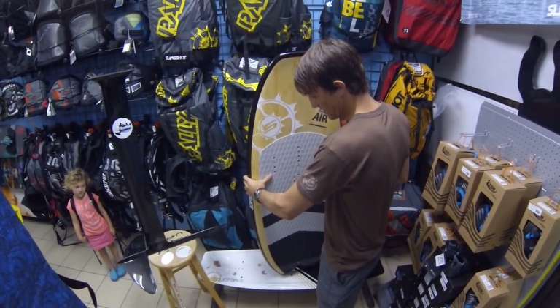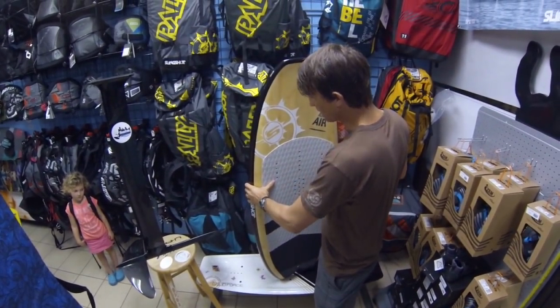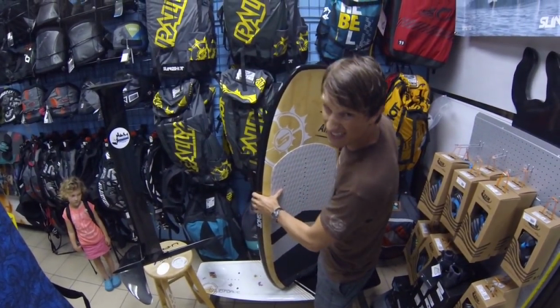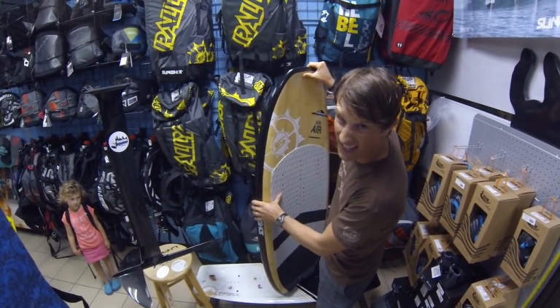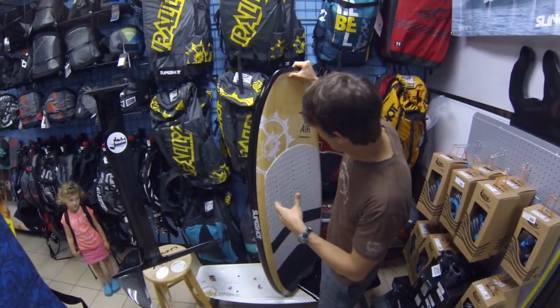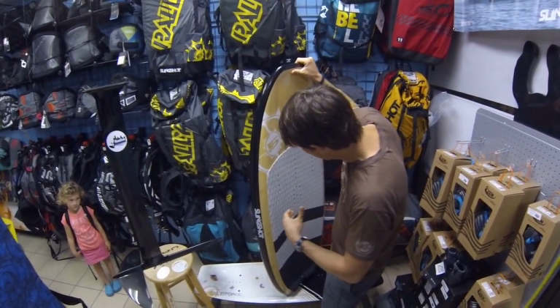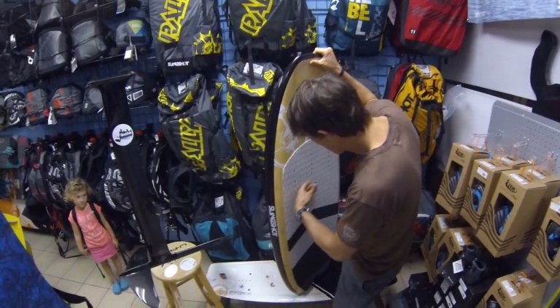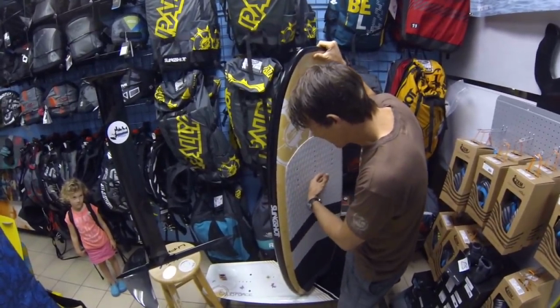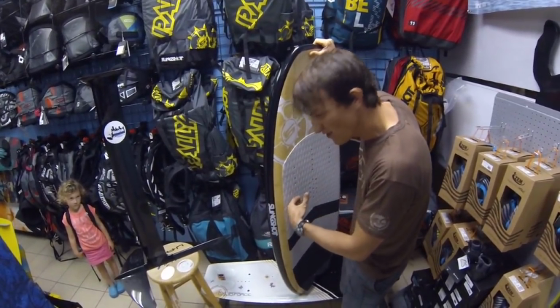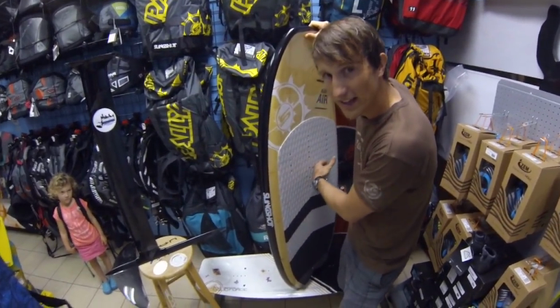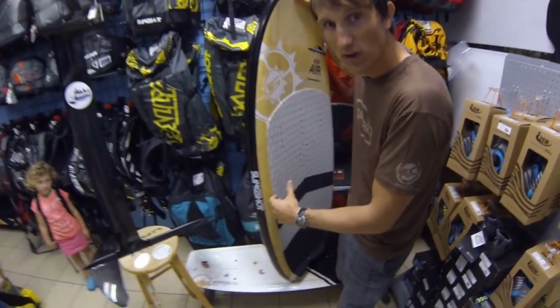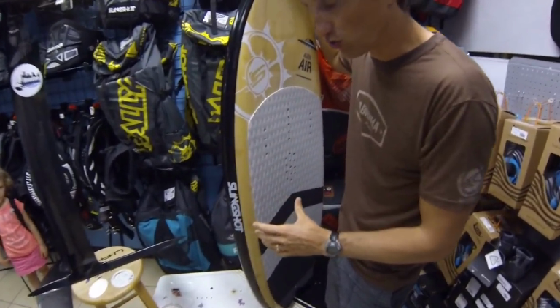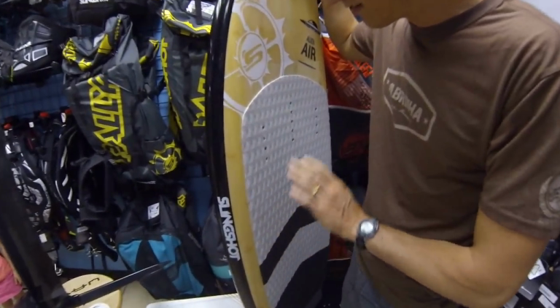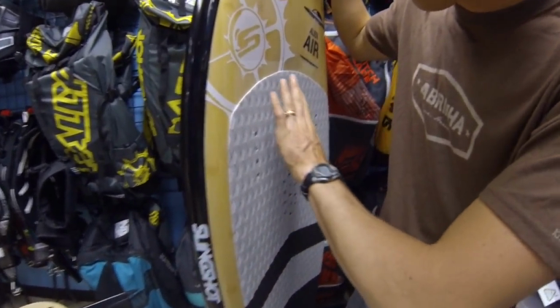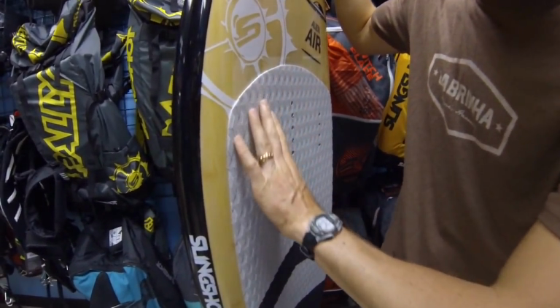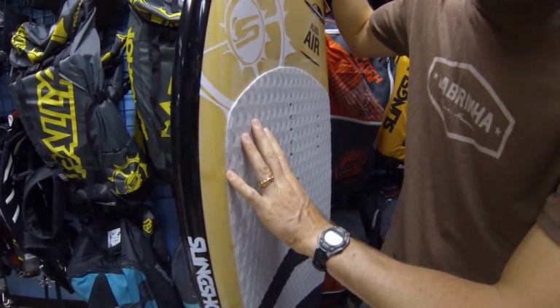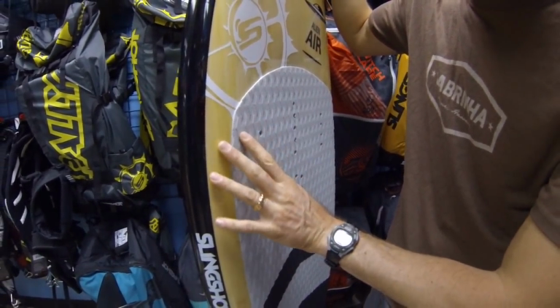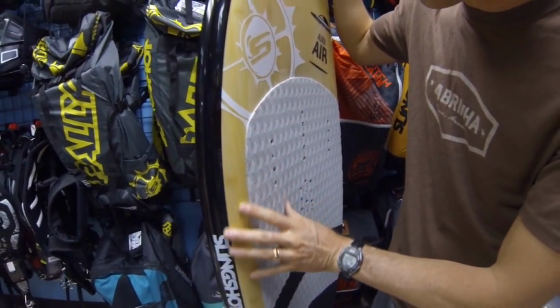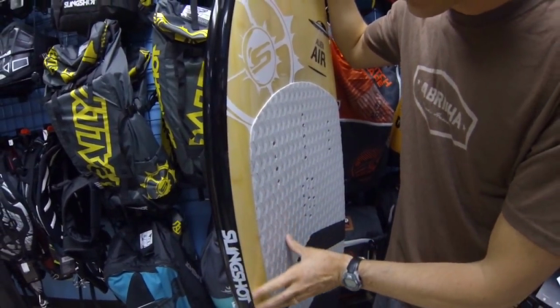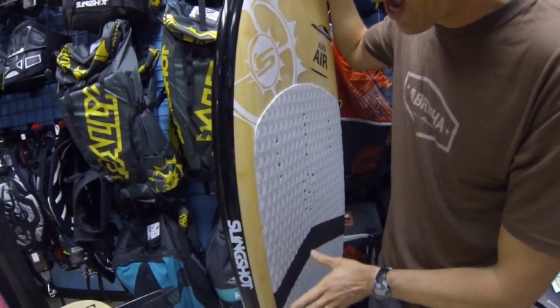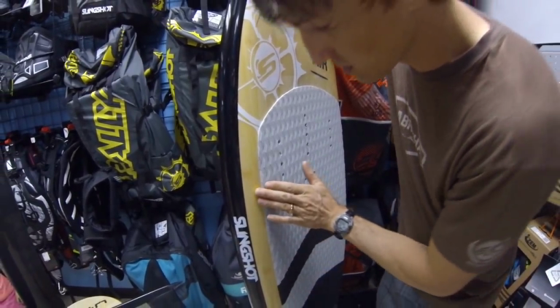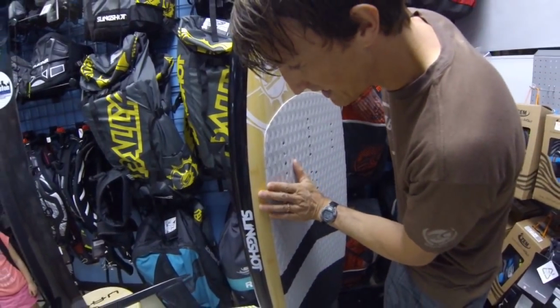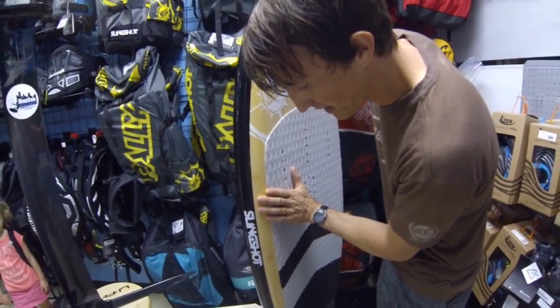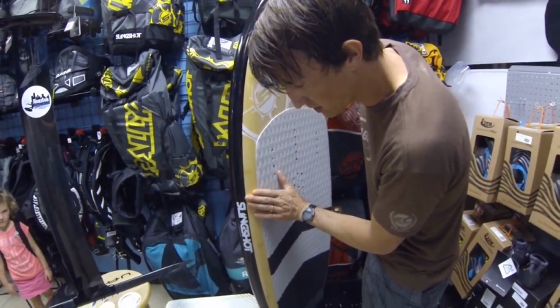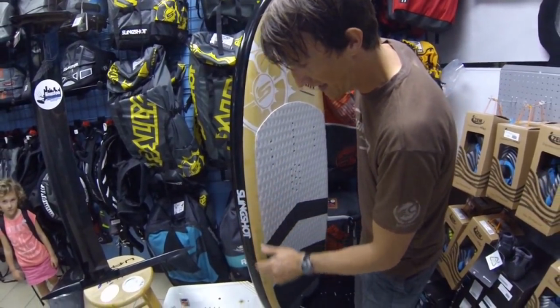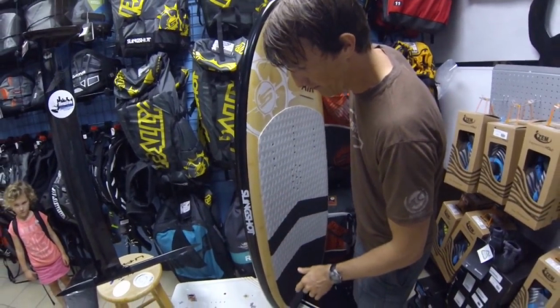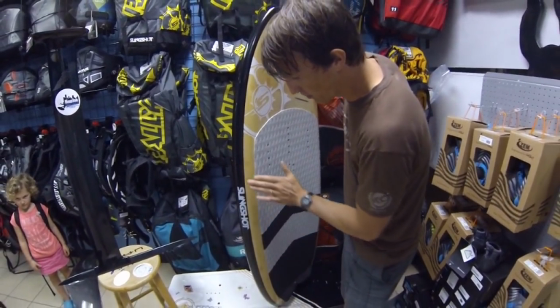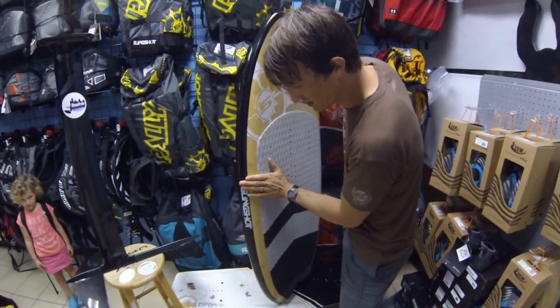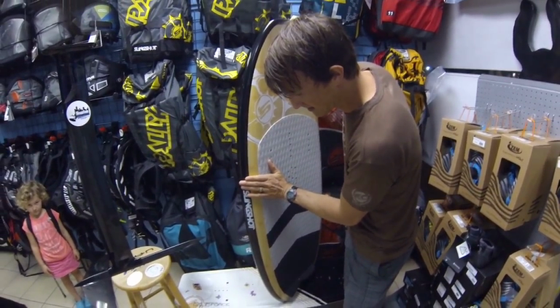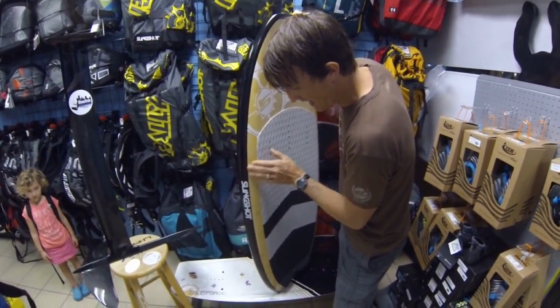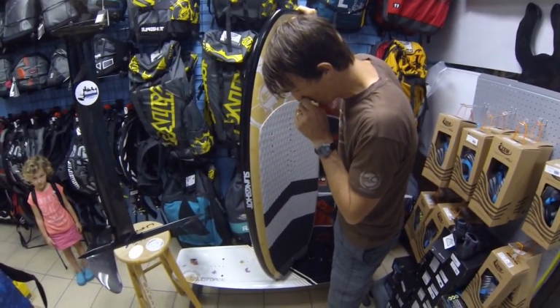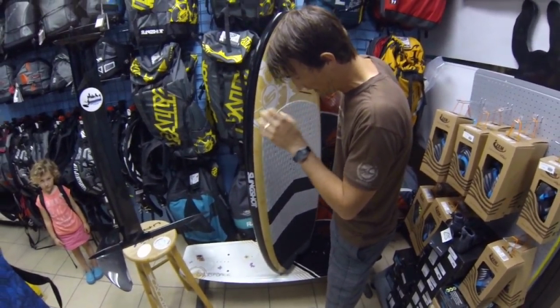I don't know if you can see this in the video, but it's got this concave to it, which is great. You're going to be able to ride this strapless and really get some leverage on that foil by using this edge here as a lever.